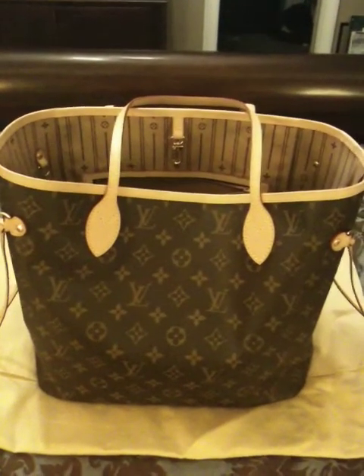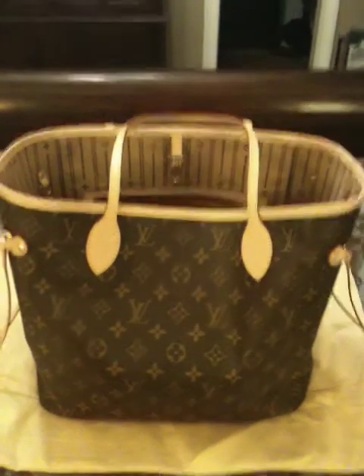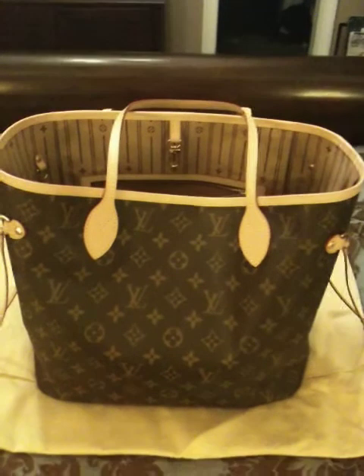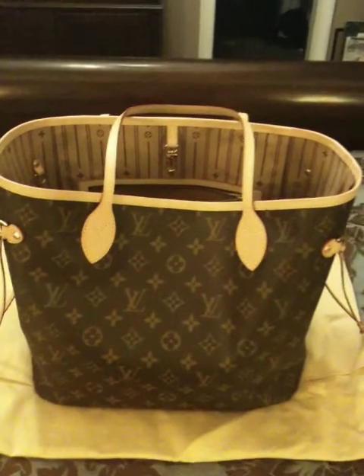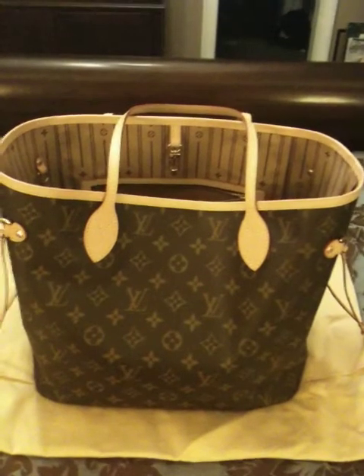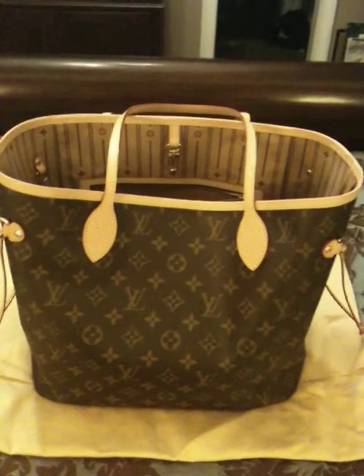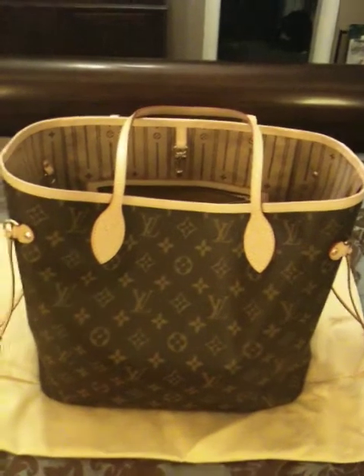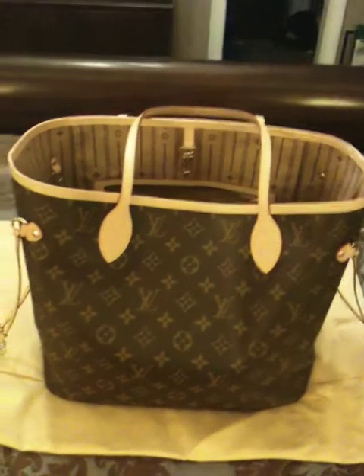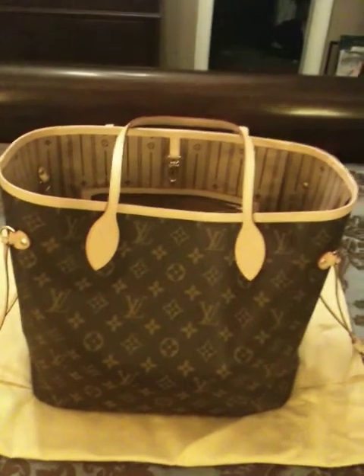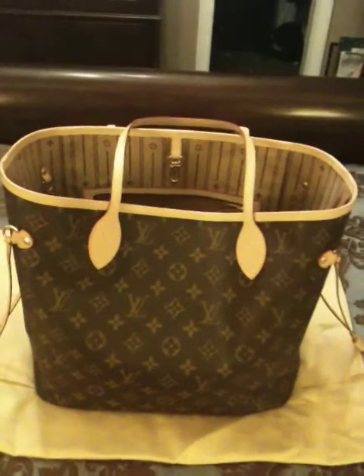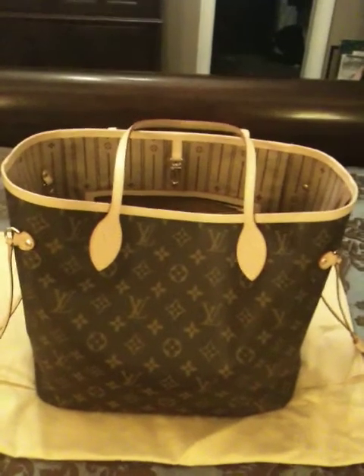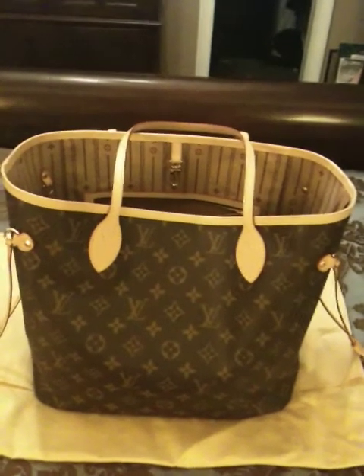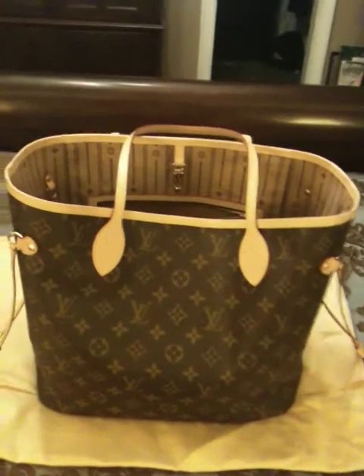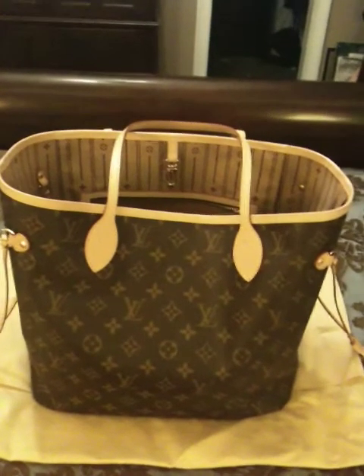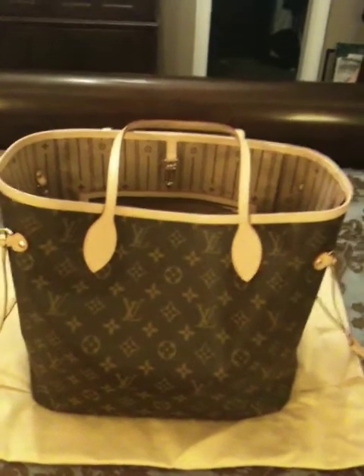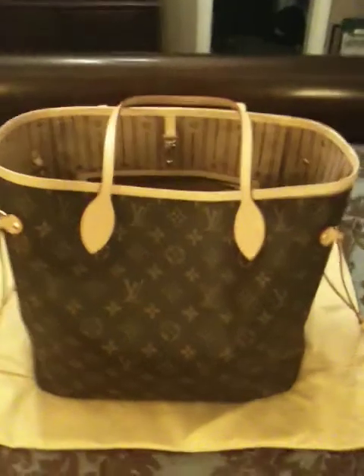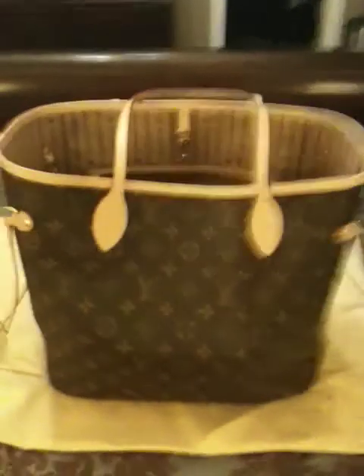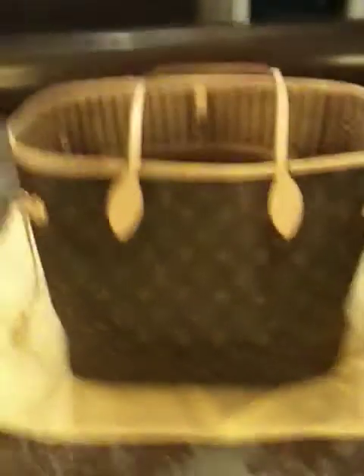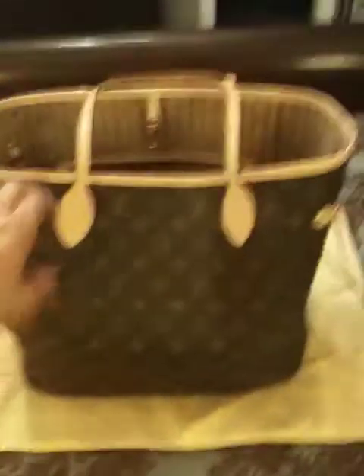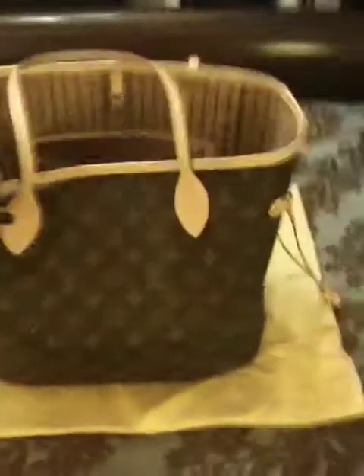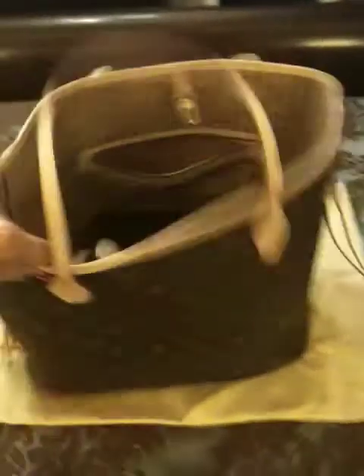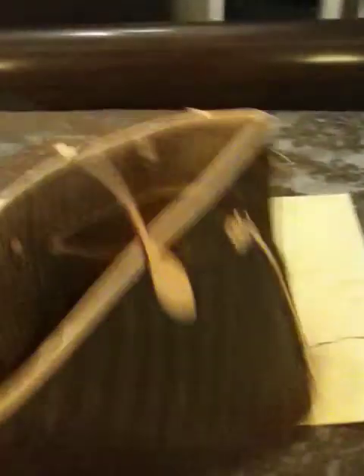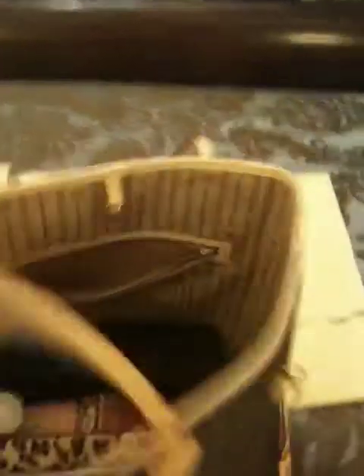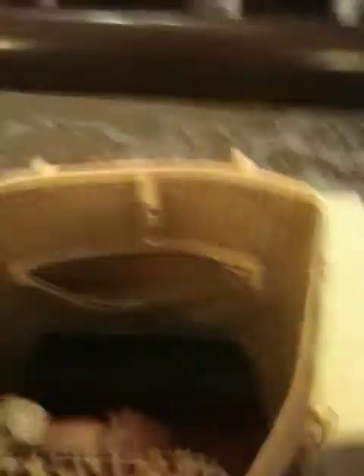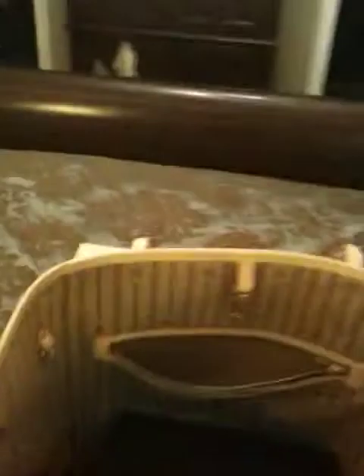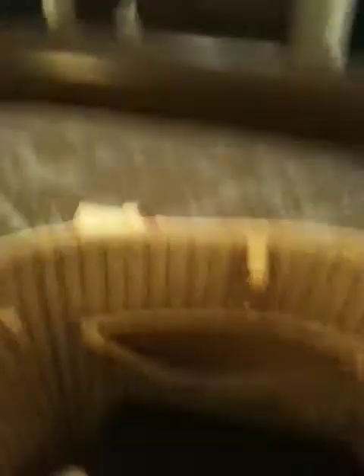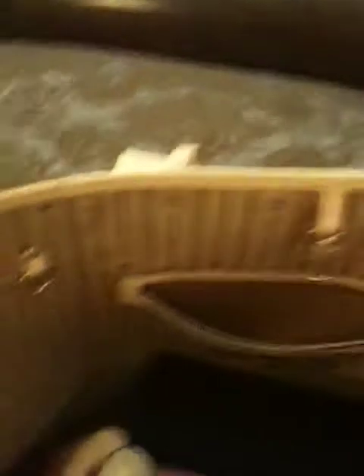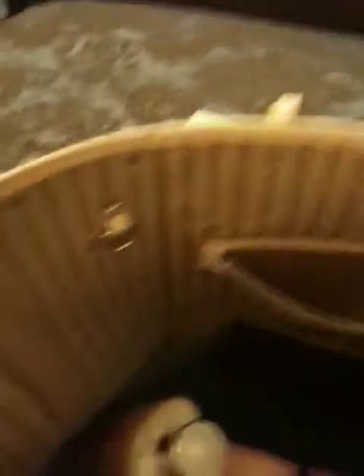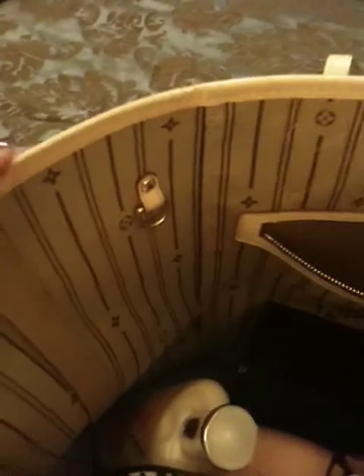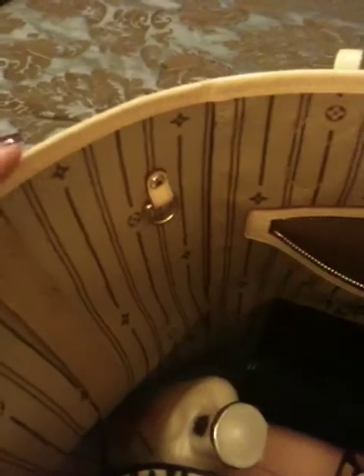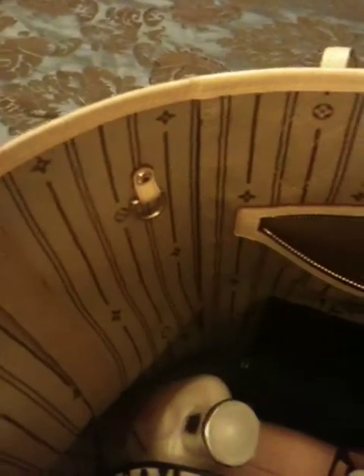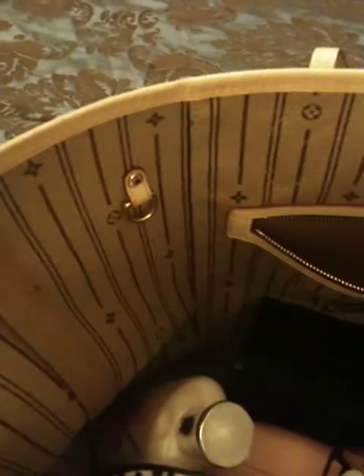I am able to fit a few things in there — I can fit like a notebook and maybe a binder, nothing too heavy because the straps do kind of hurt your shoulder. Let me go ahead and show you guys the inside.